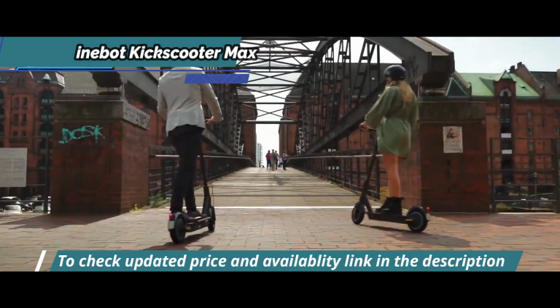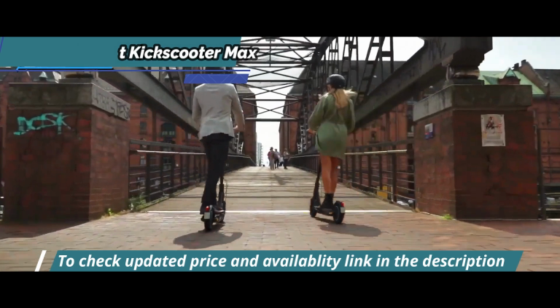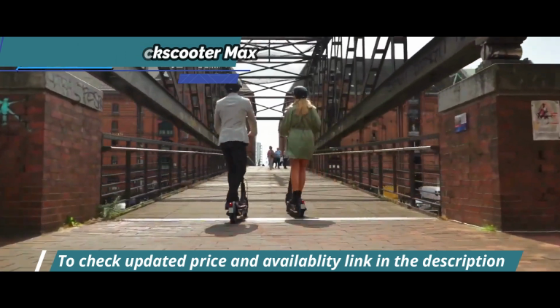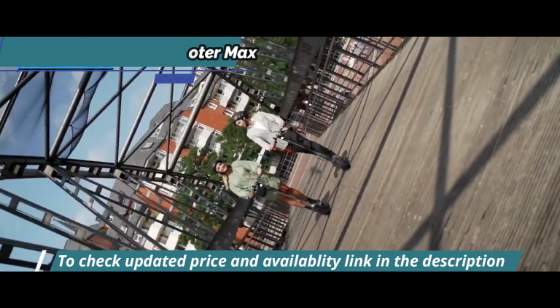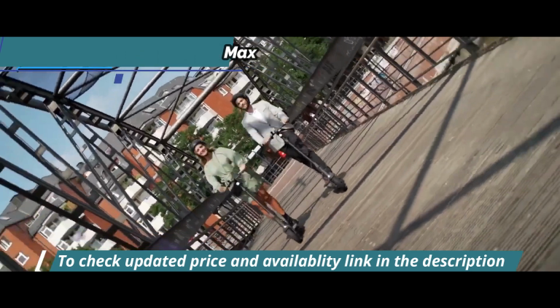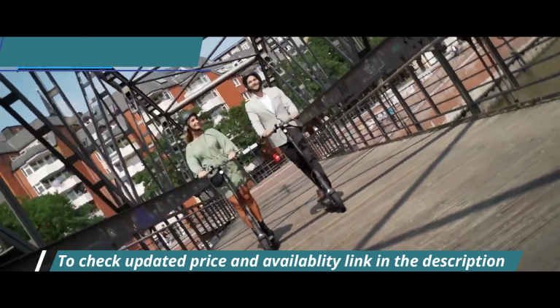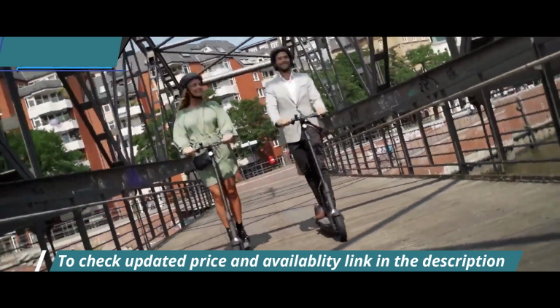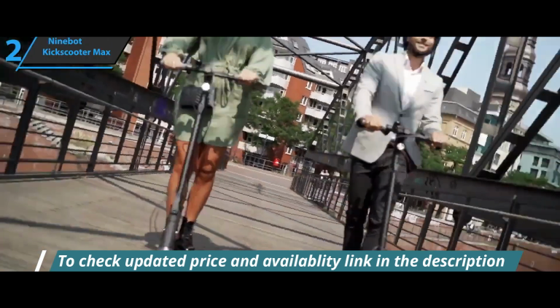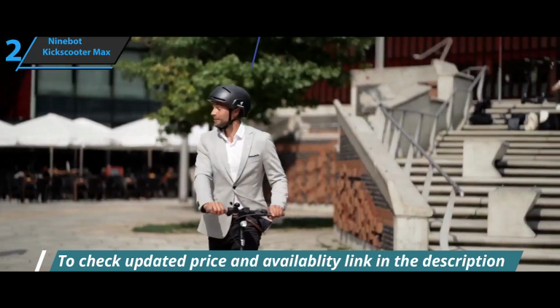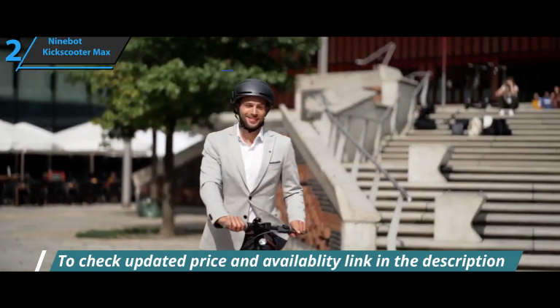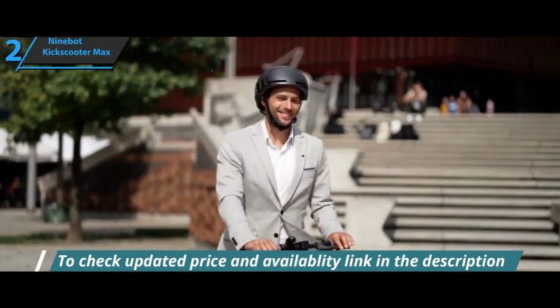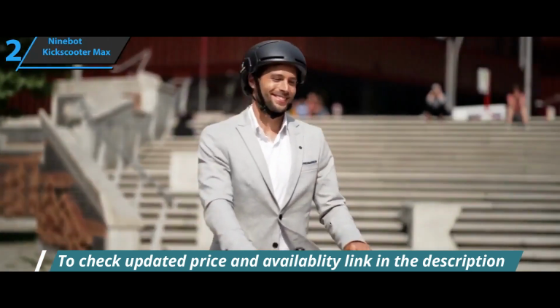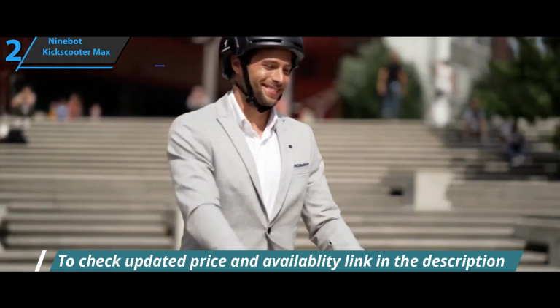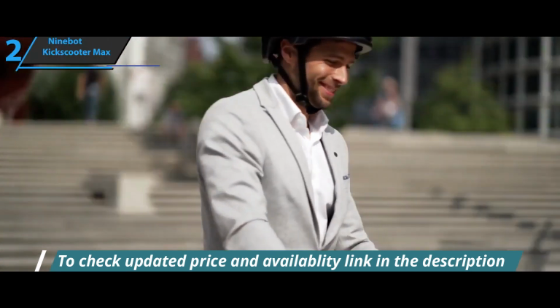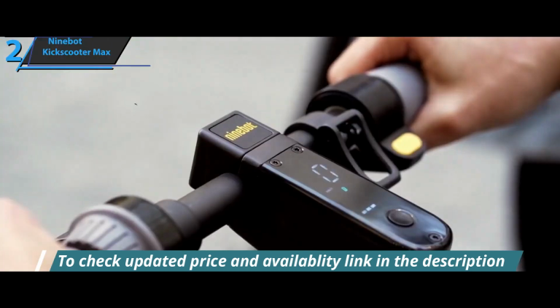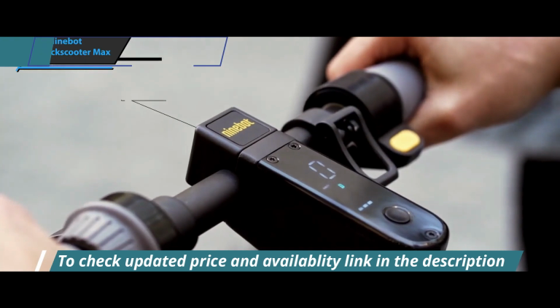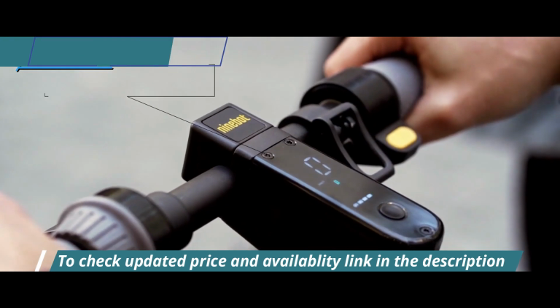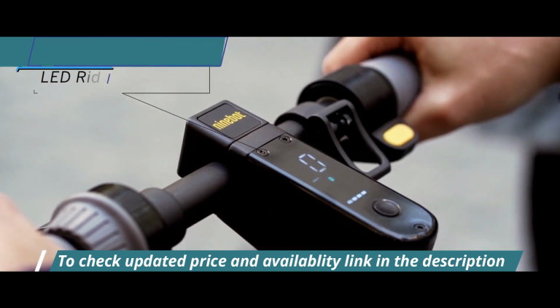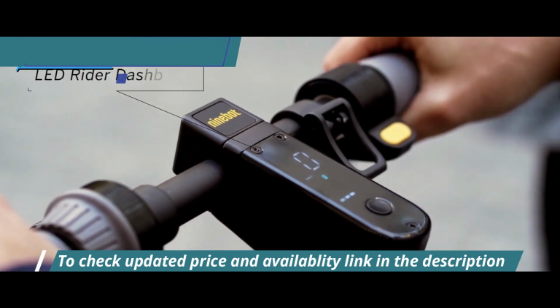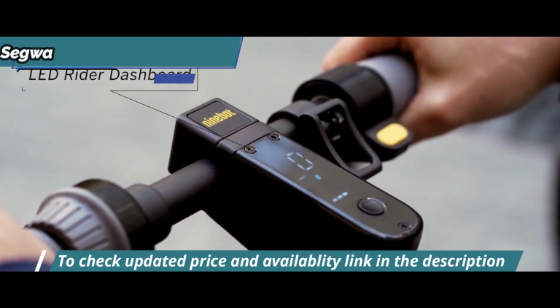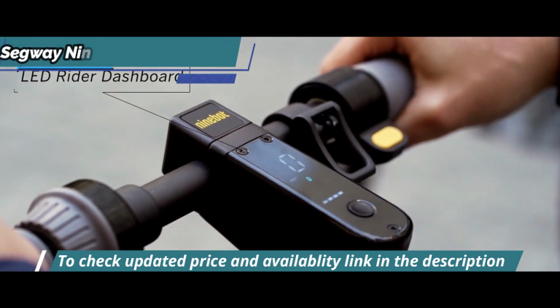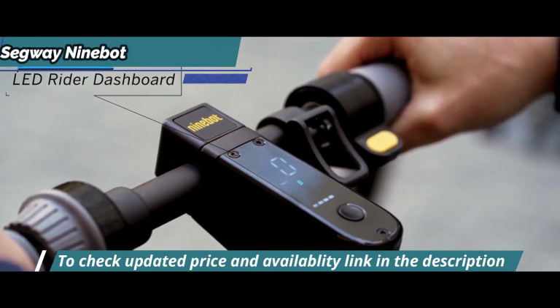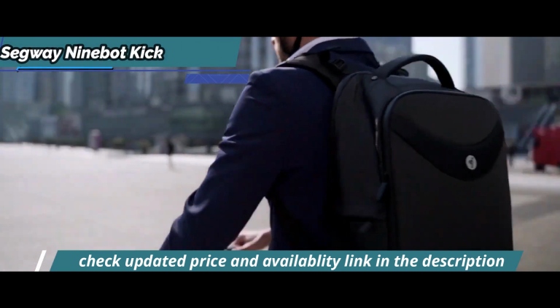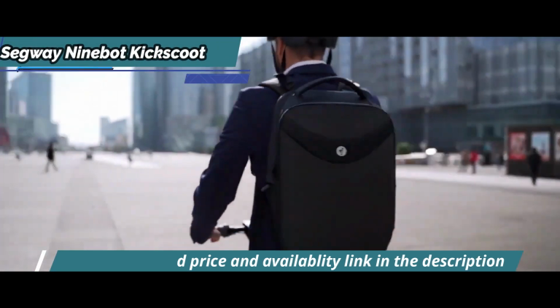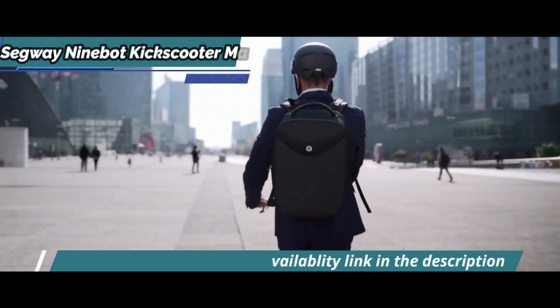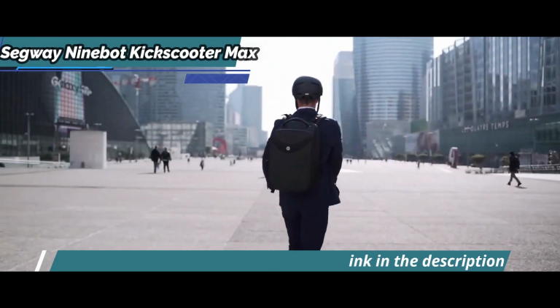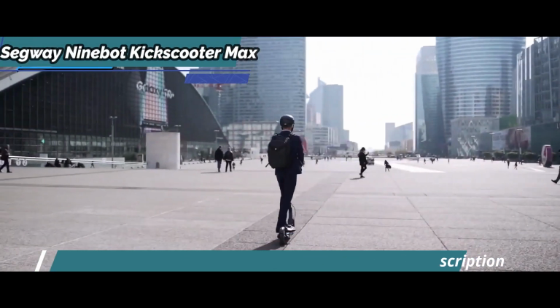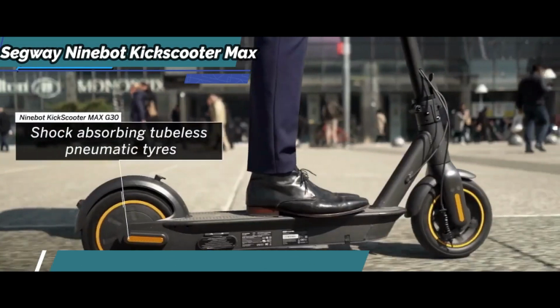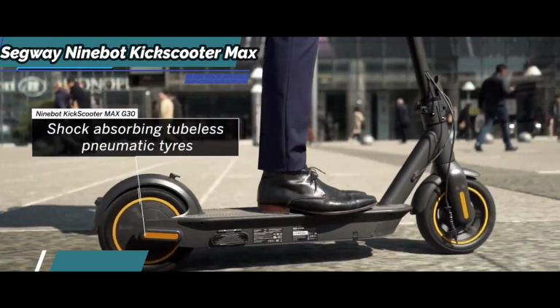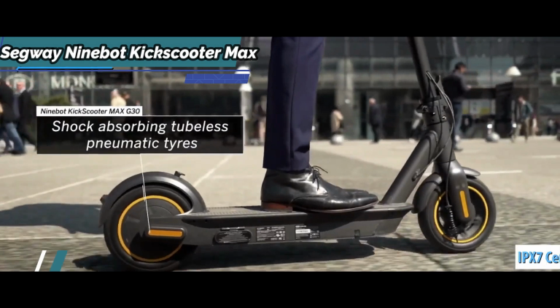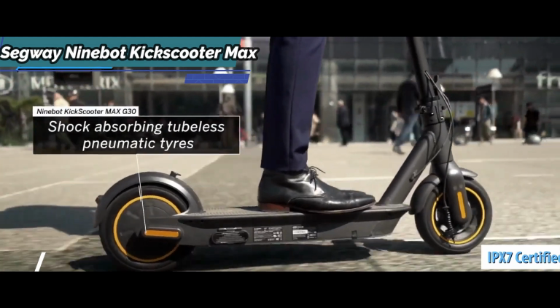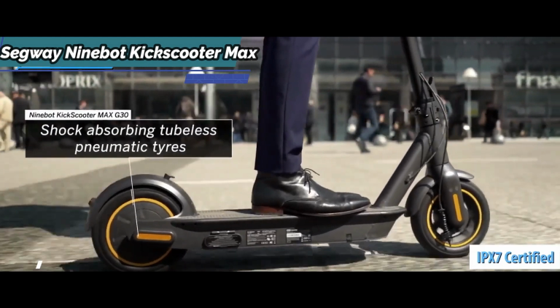As noted, this model has a double braking system, which provides the user with greater safety and stability. In addition, all its components are waterproof, with resistance at IPX7 level.